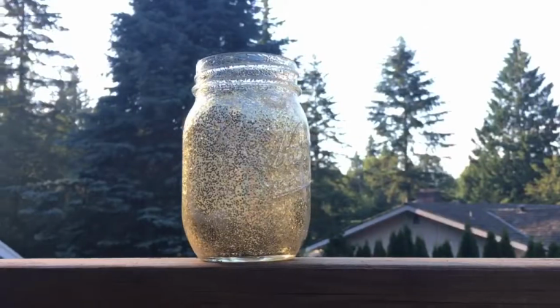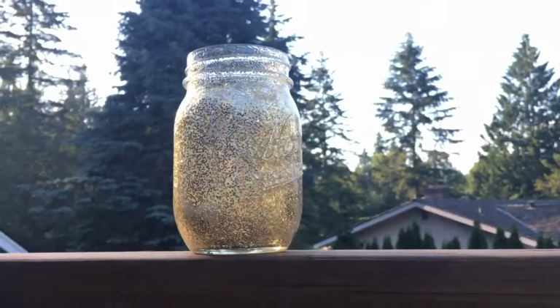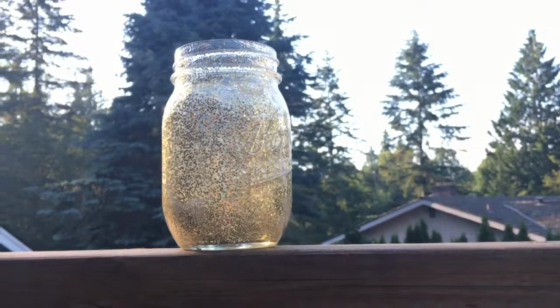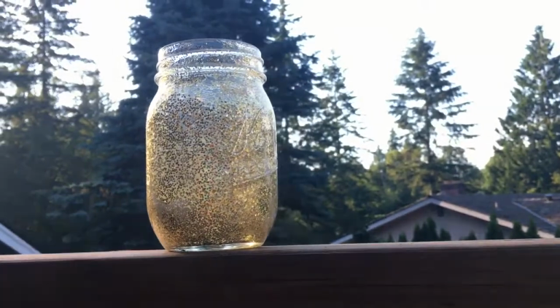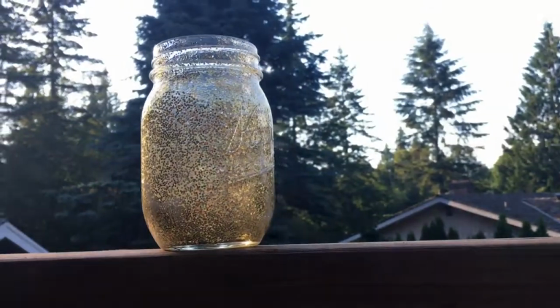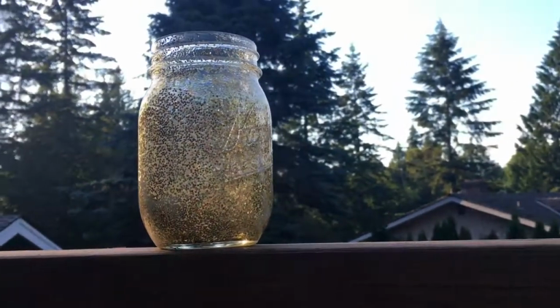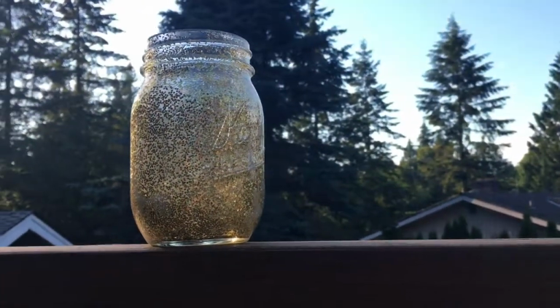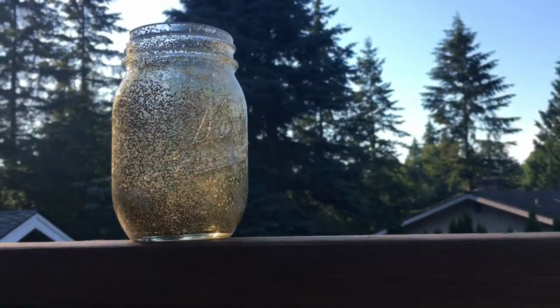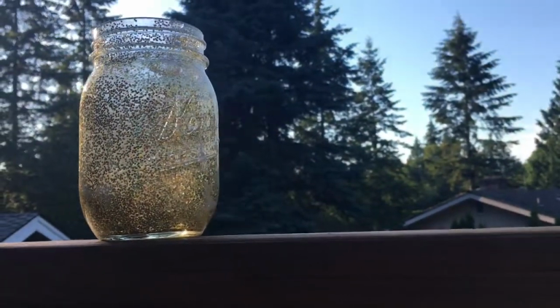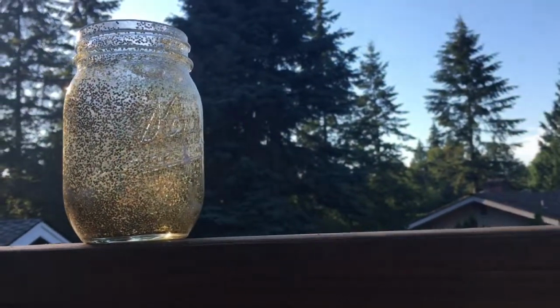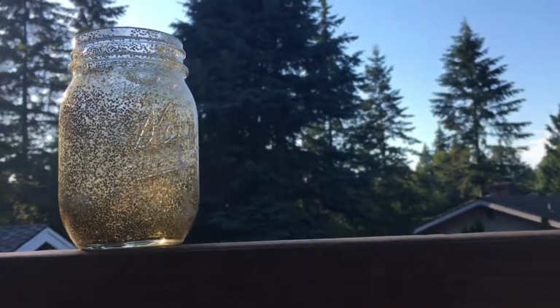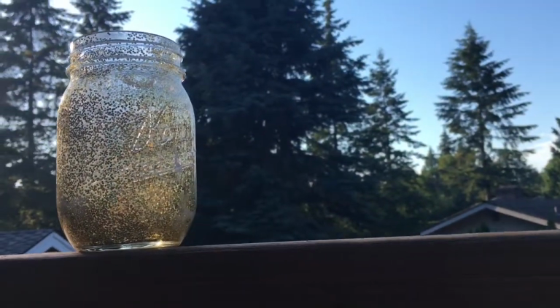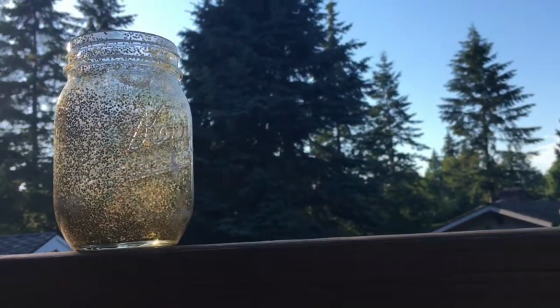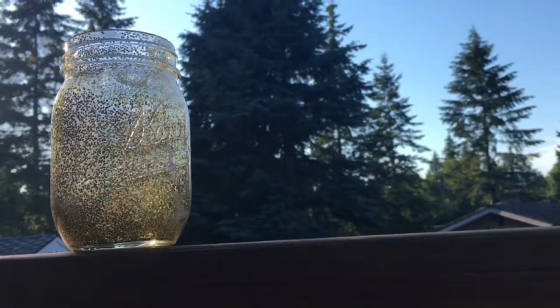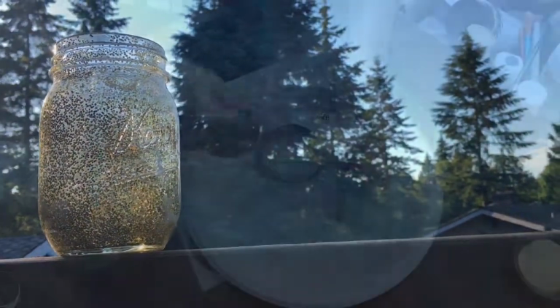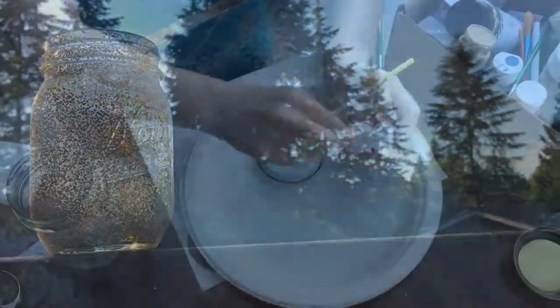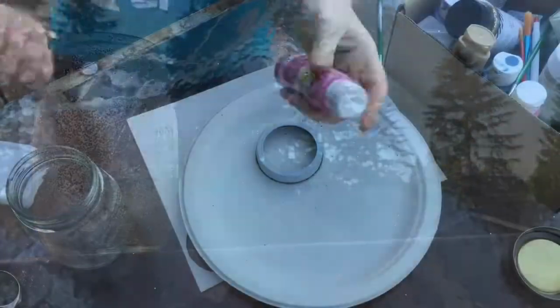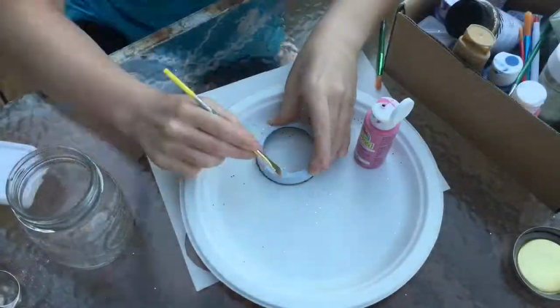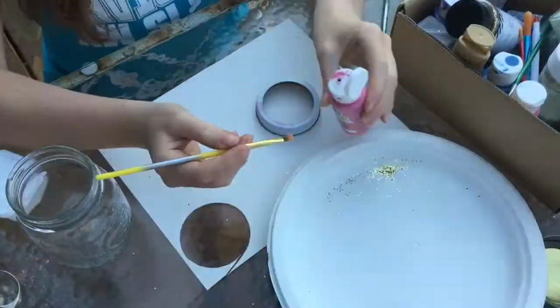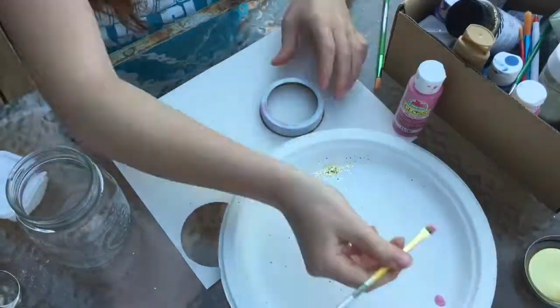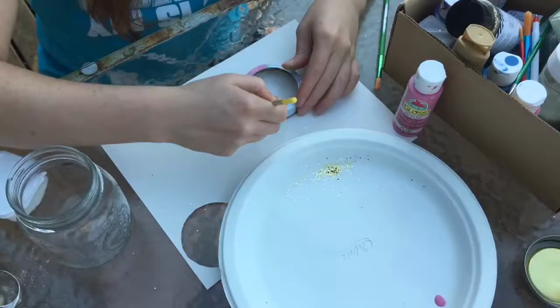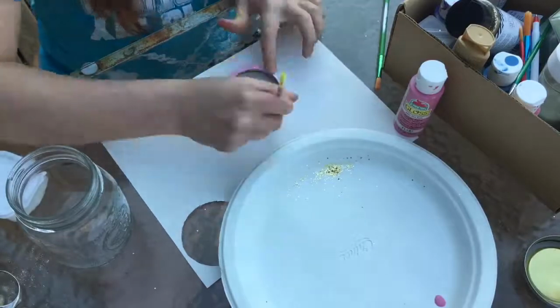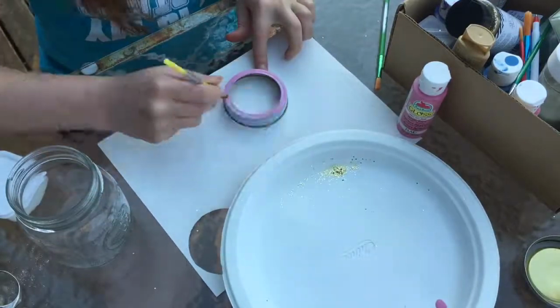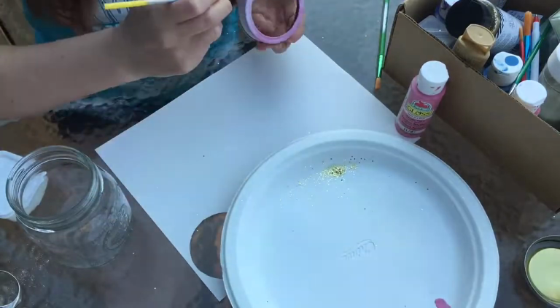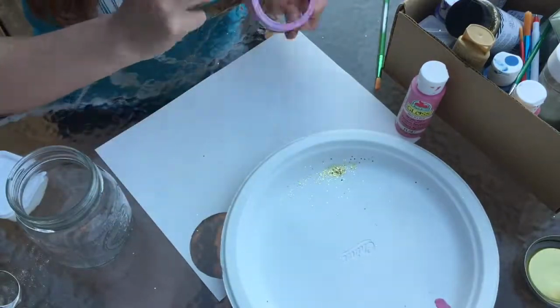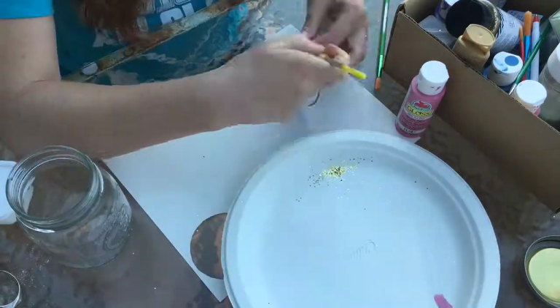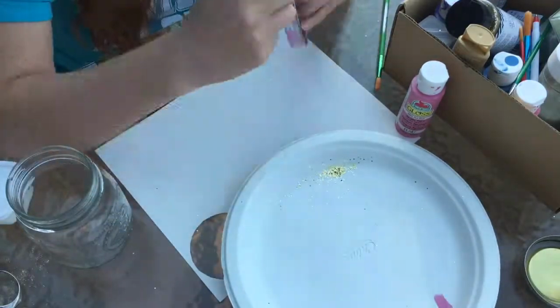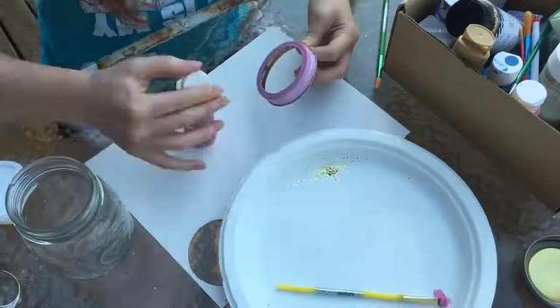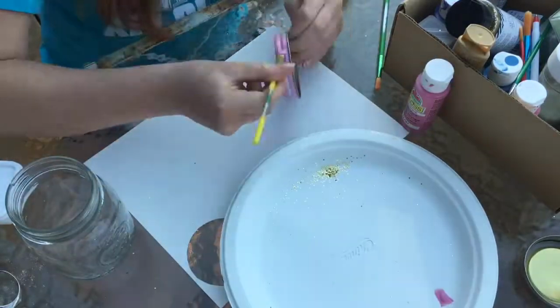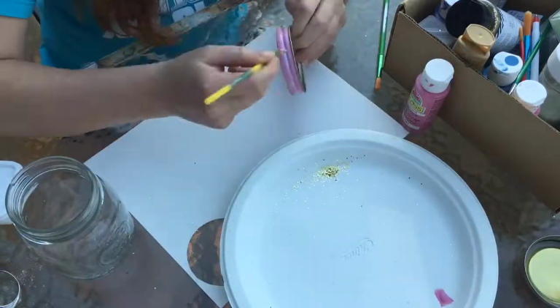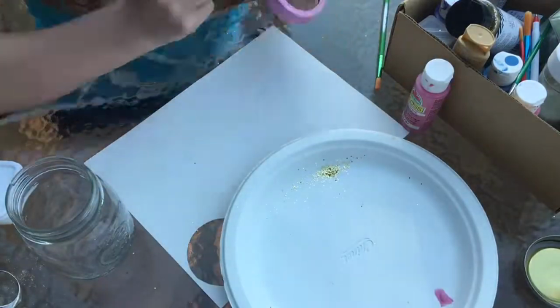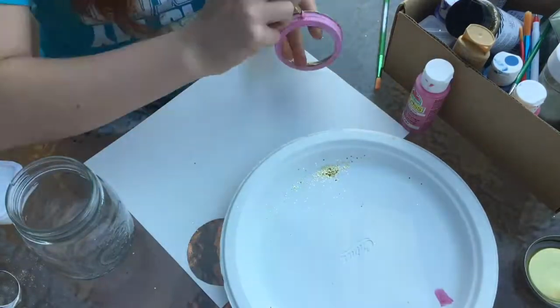Here is what the jar looks like when it is completely dried. You can decorate your lid however you would like — I painted mine pink.